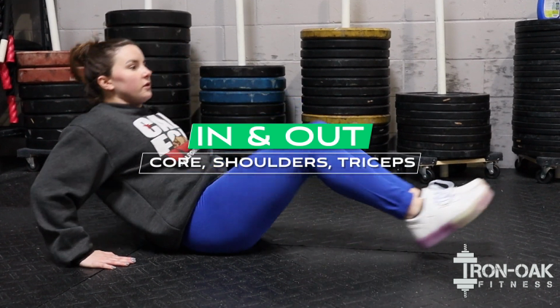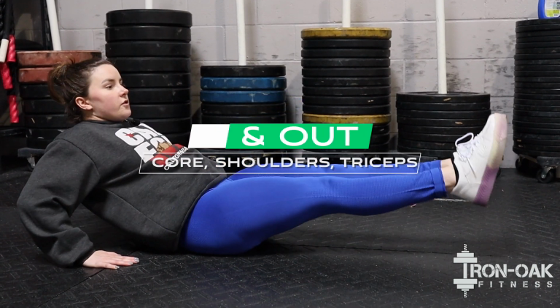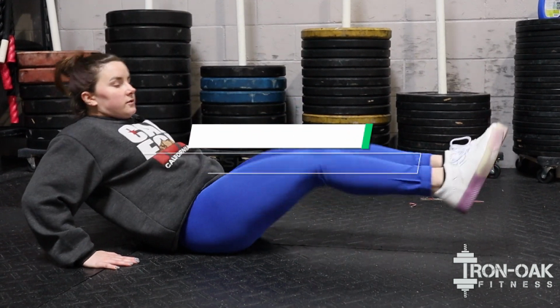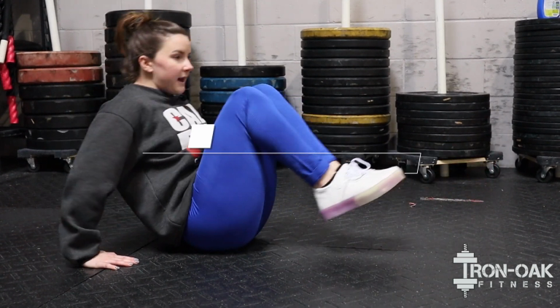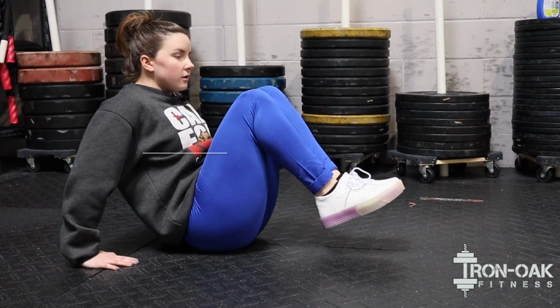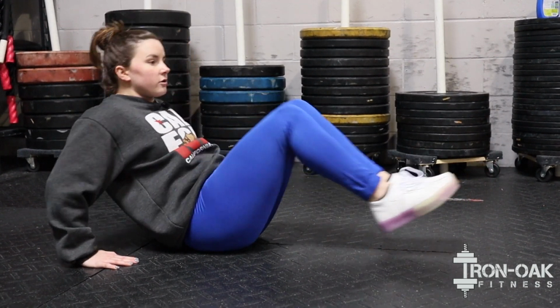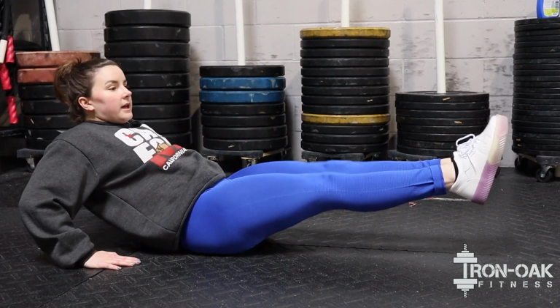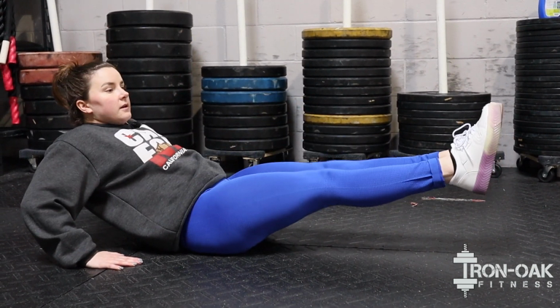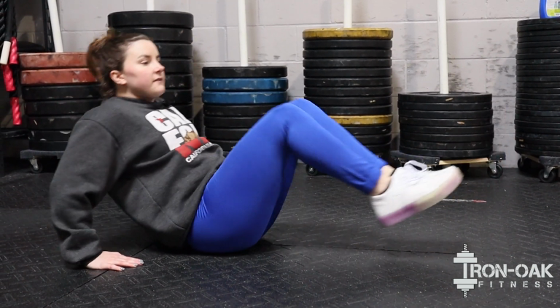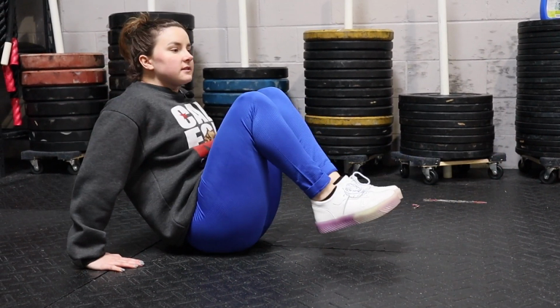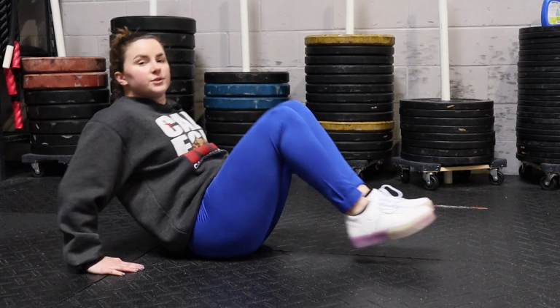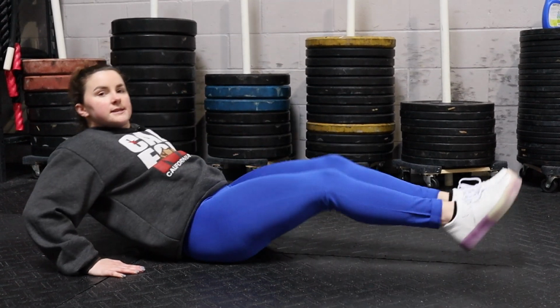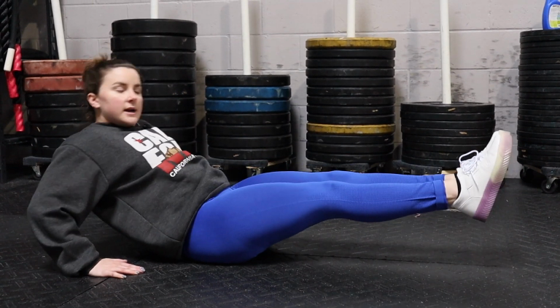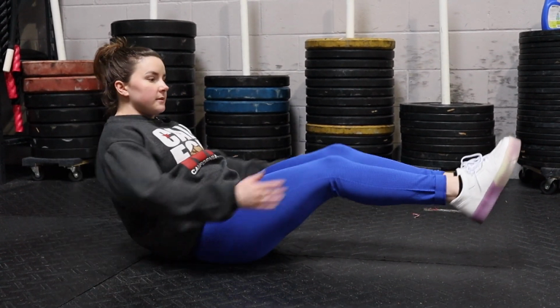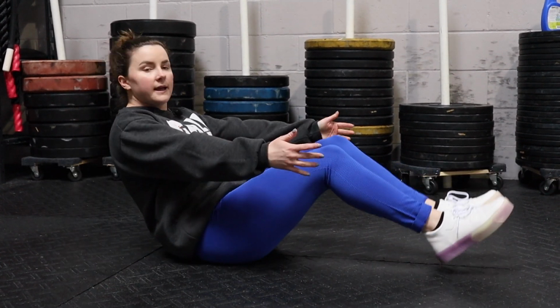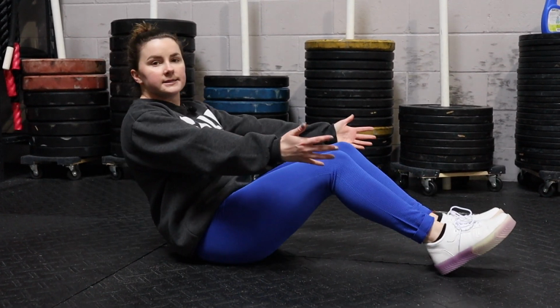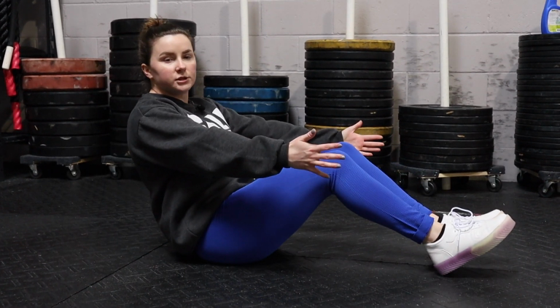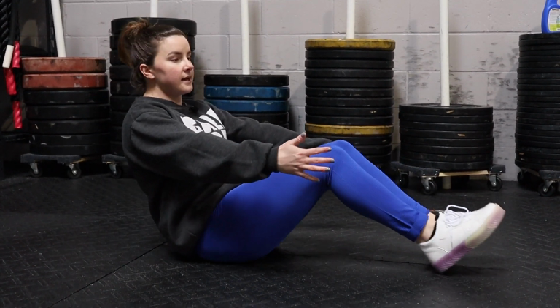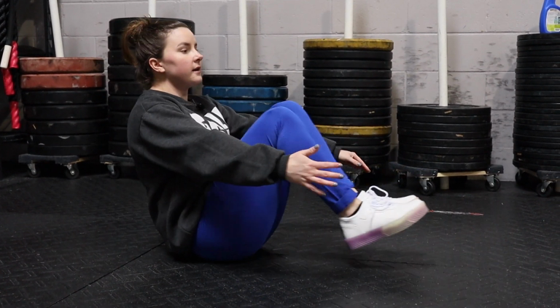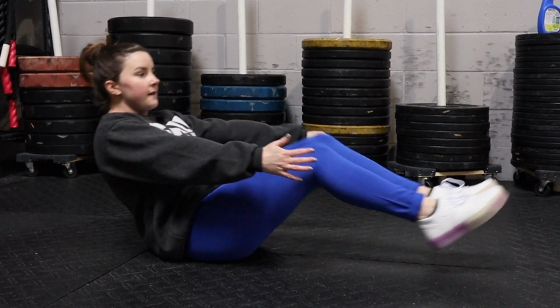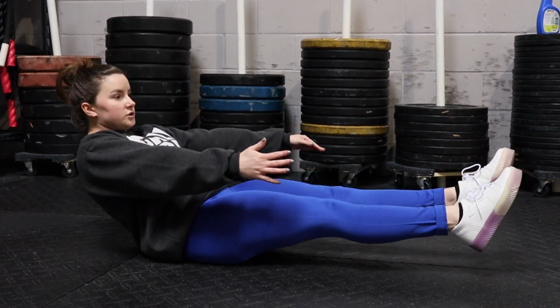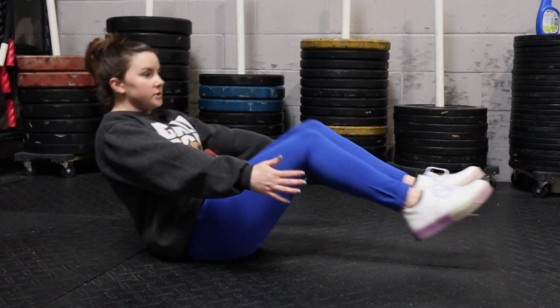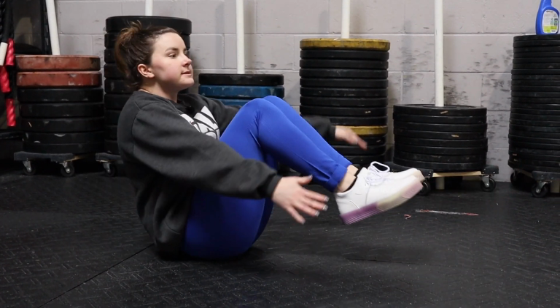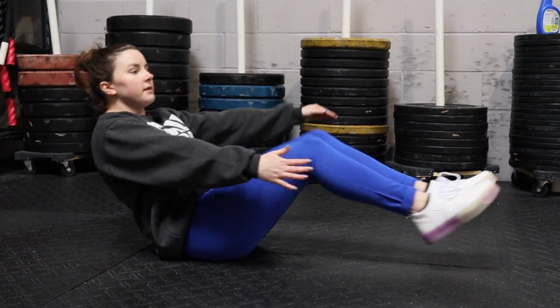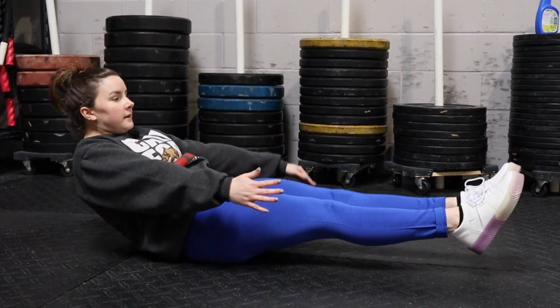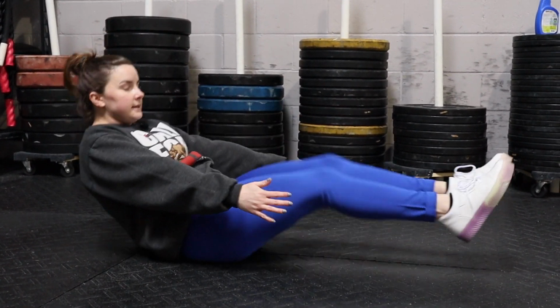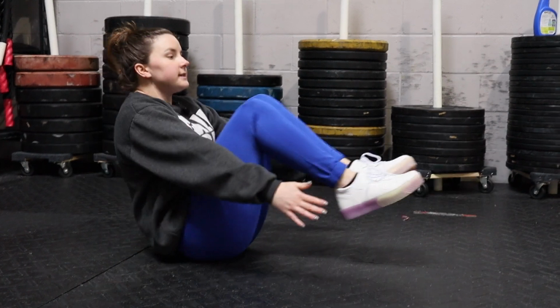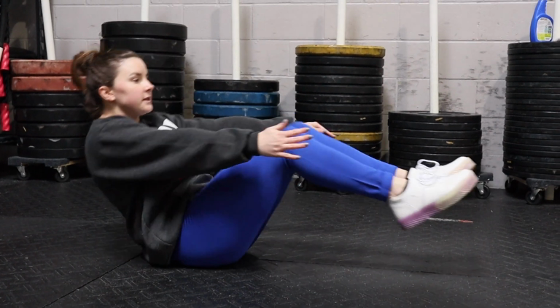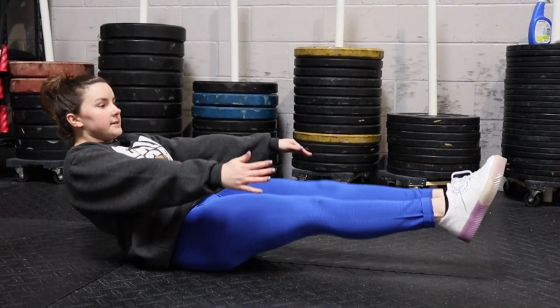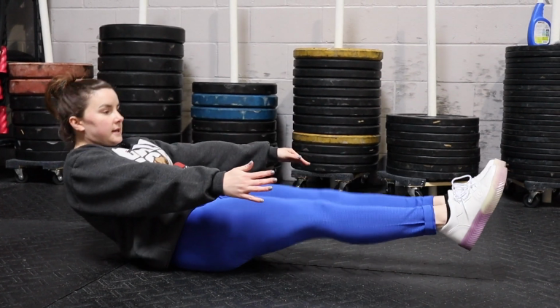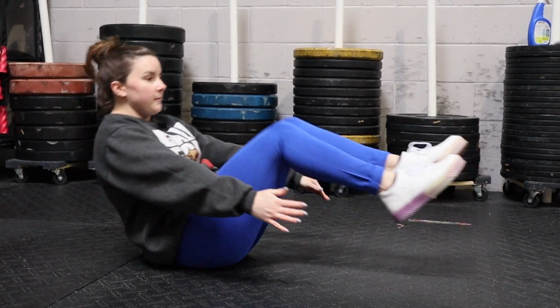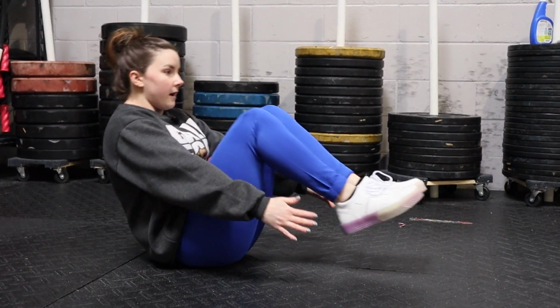So the further you lean back, the harder they'll get. If that's a little too easy, you guys can bring the hands up to your side and then we'll just do the same thing. Knees into the chest and back out.